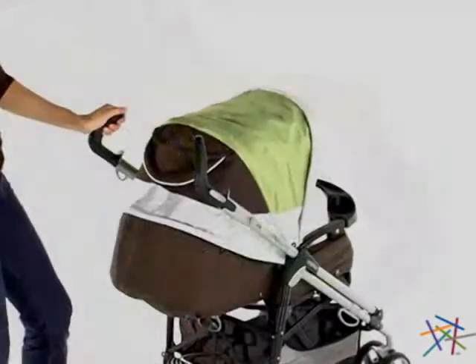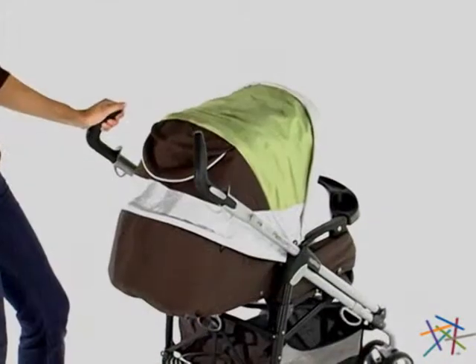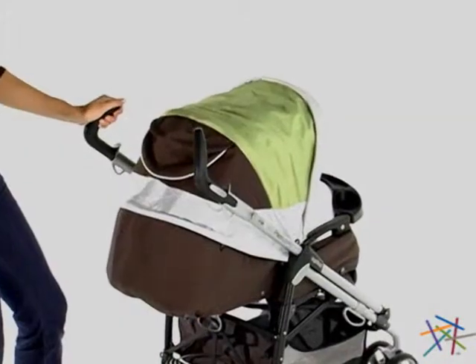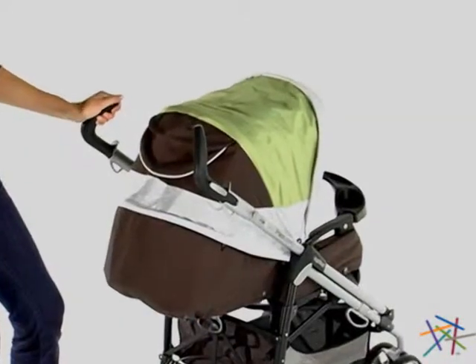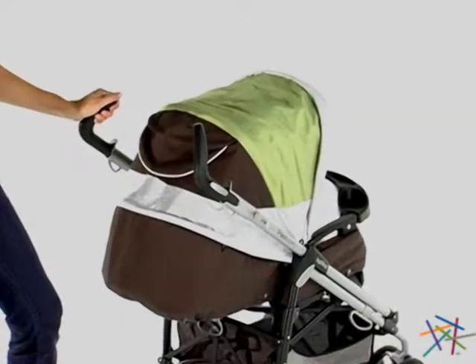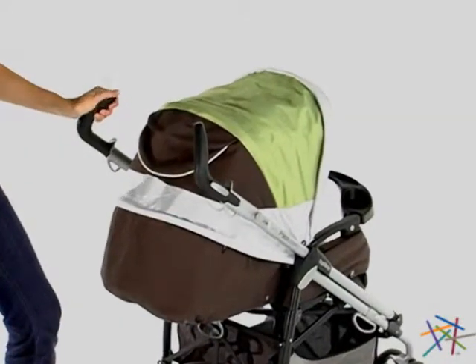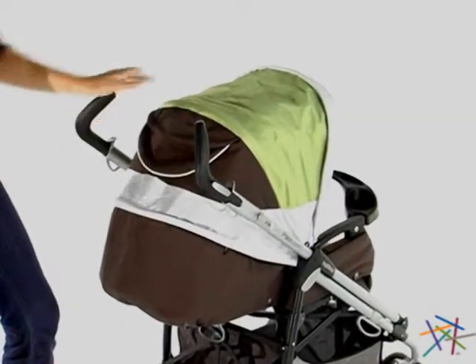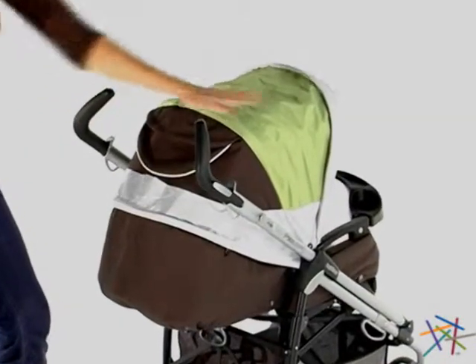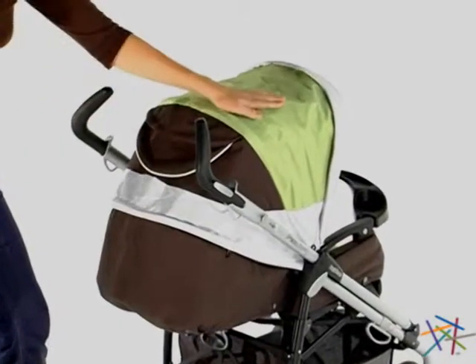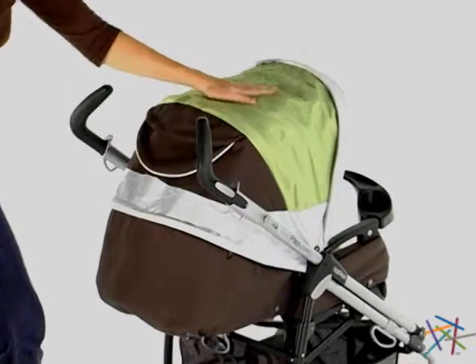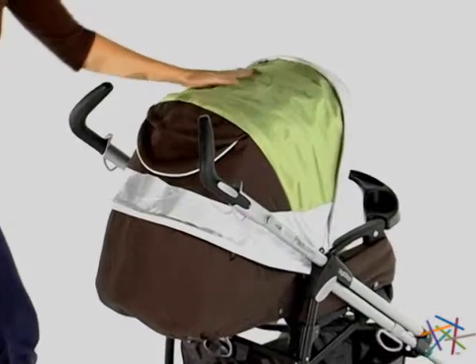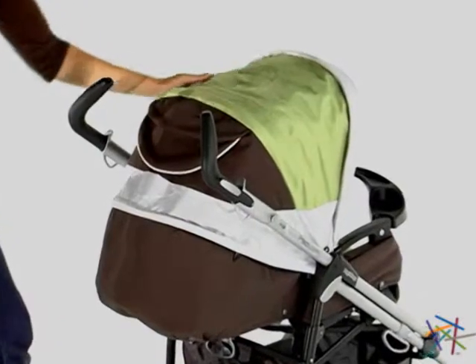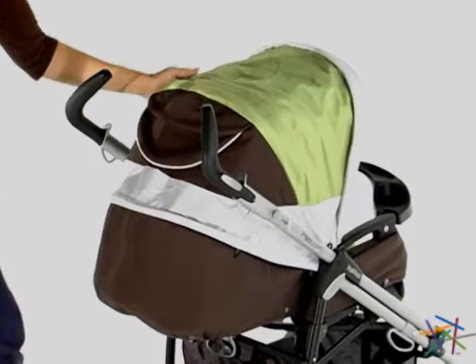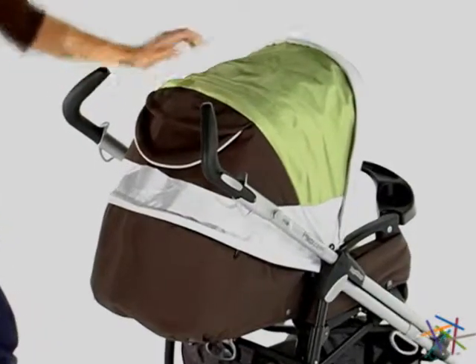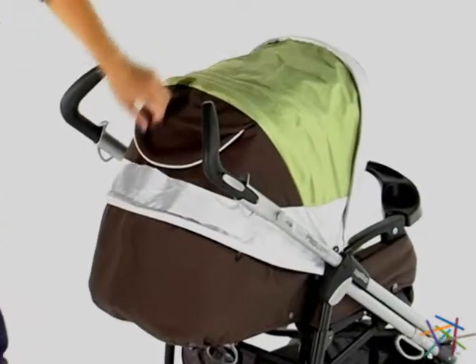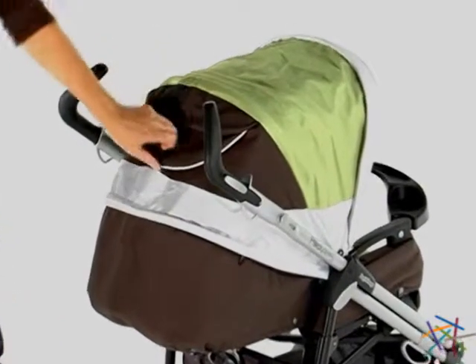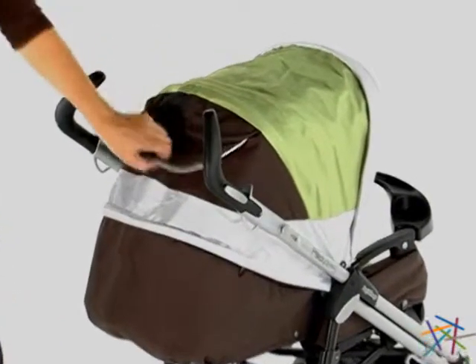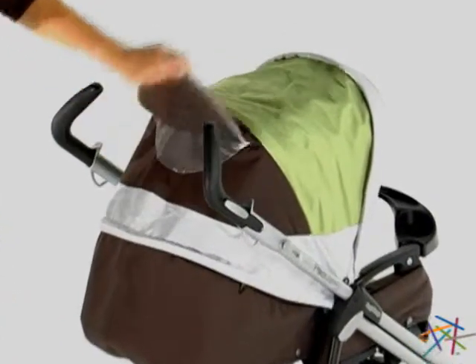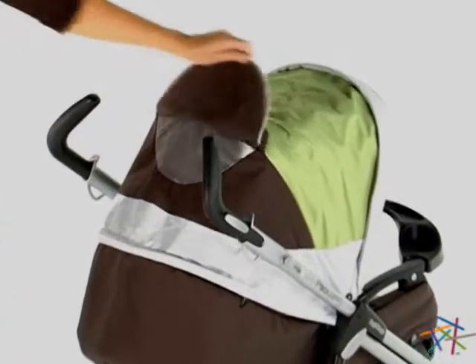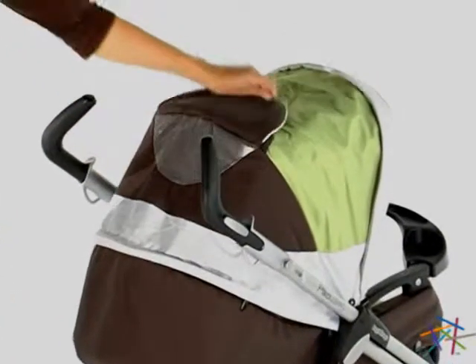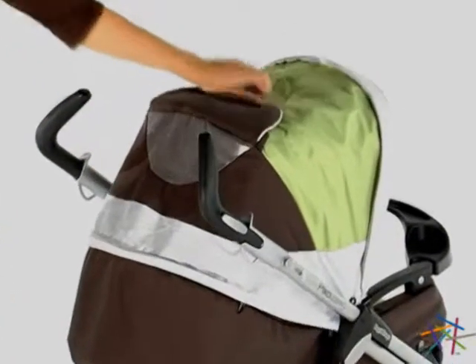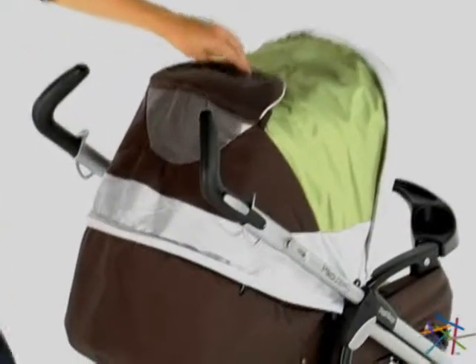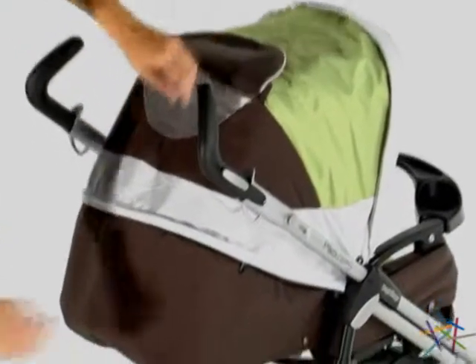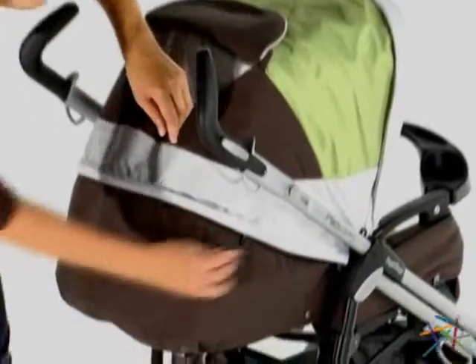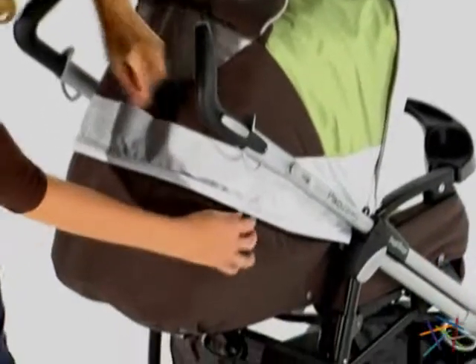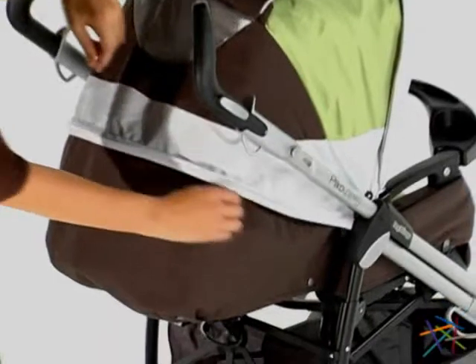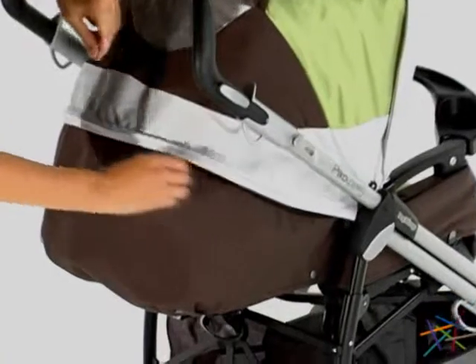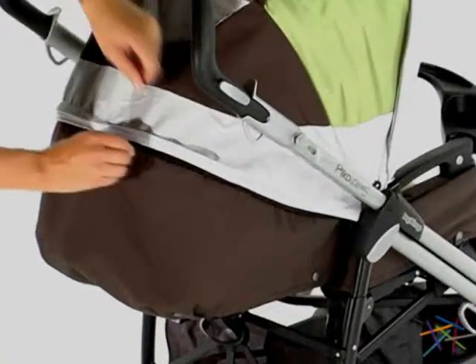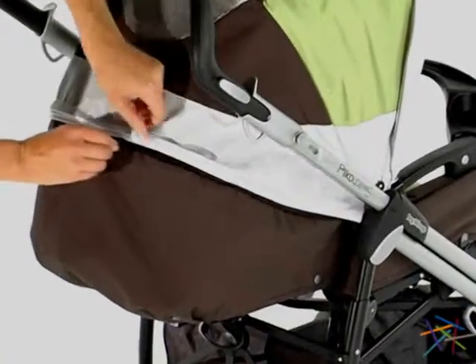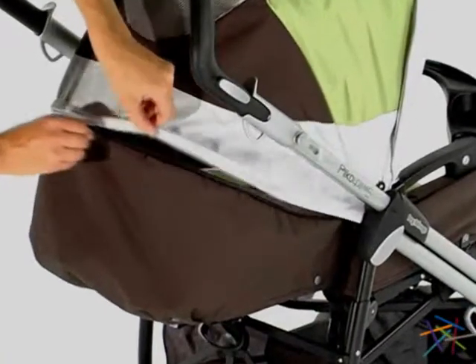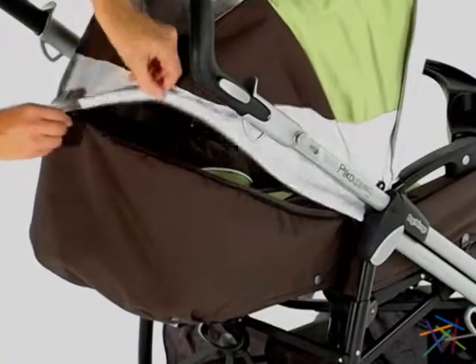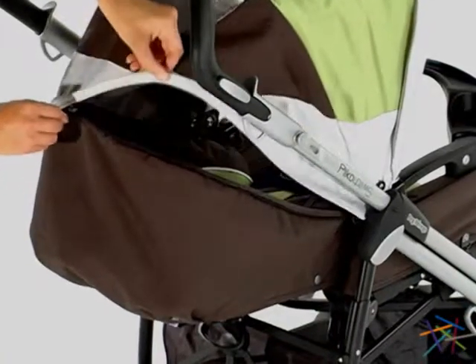The Switch also features an extremely large sun blocking canopy with a peek-a-boo window and a zipper feature to provide ventilation to keep the baby cool.